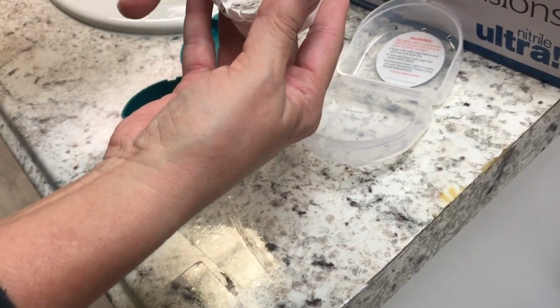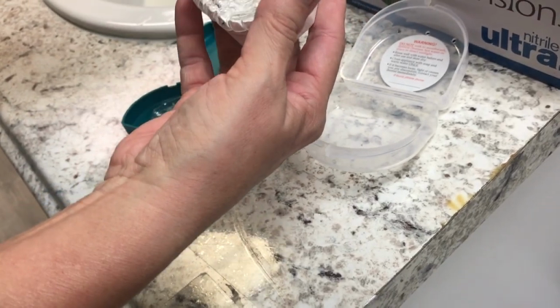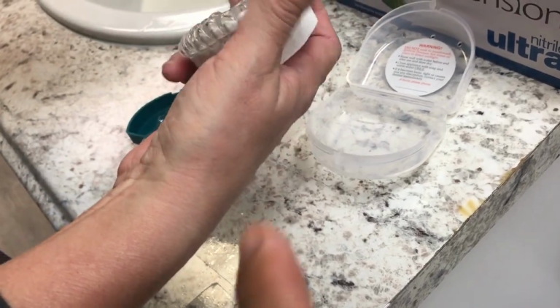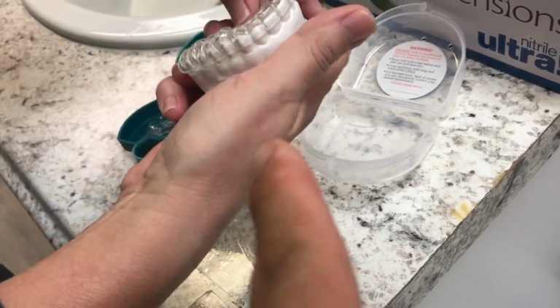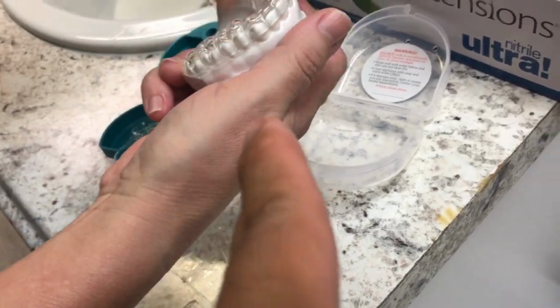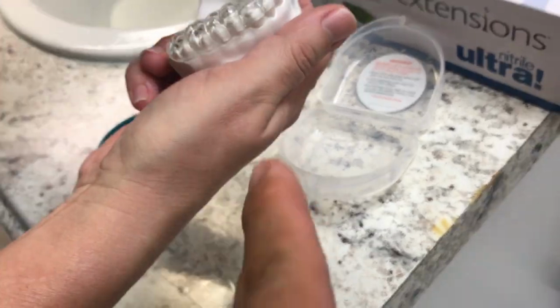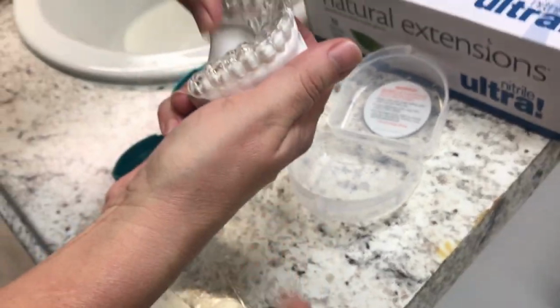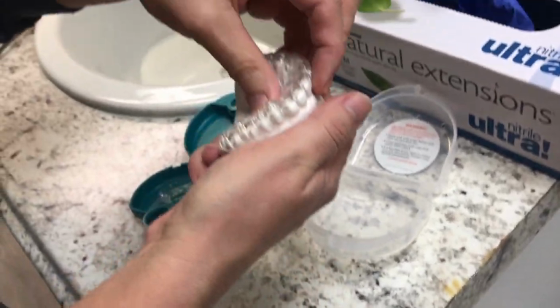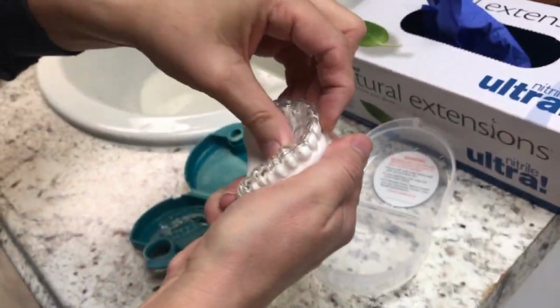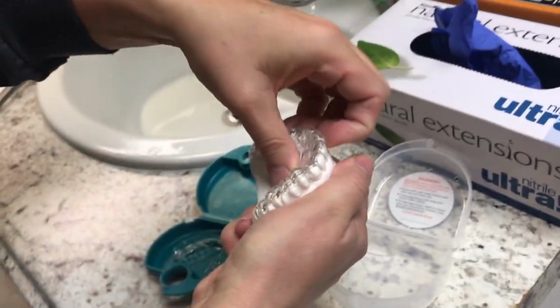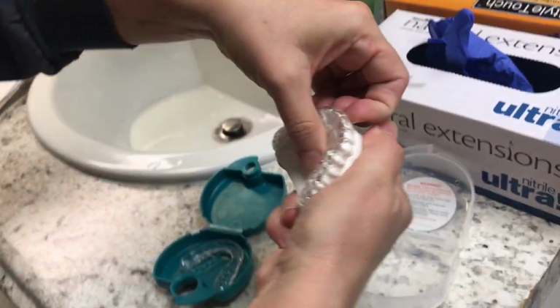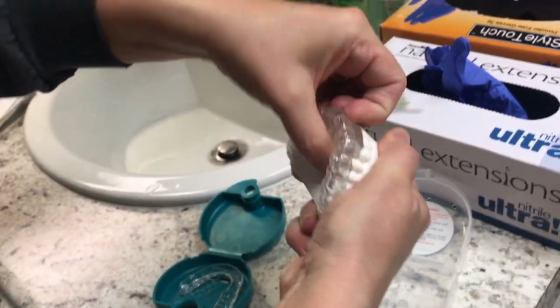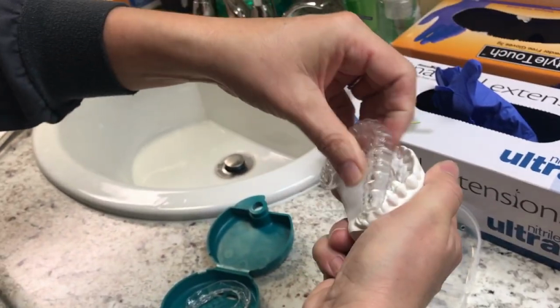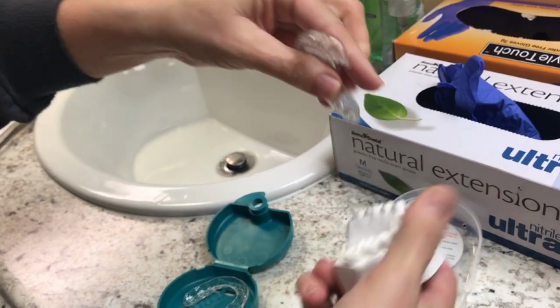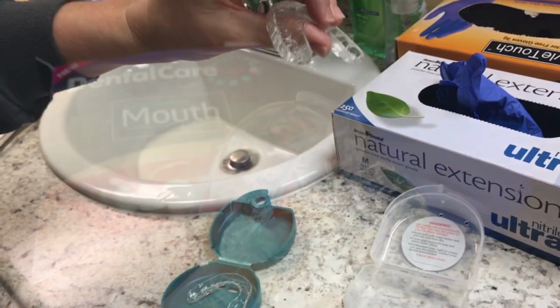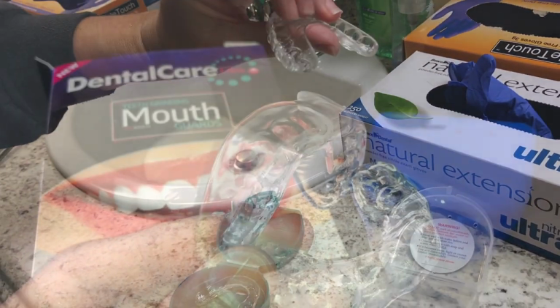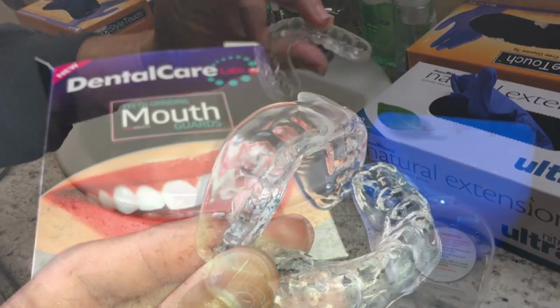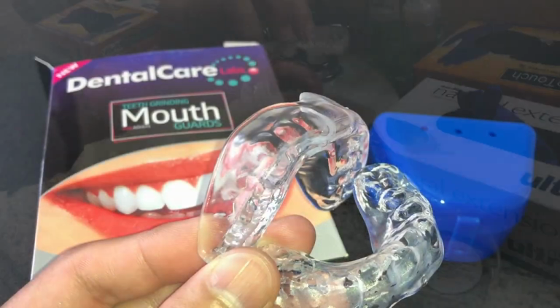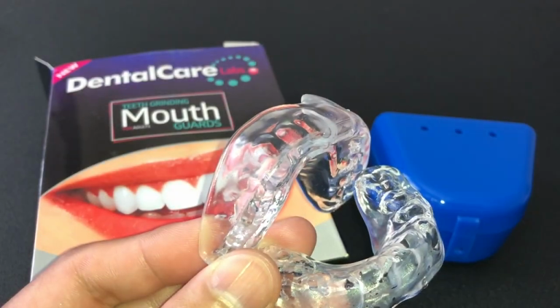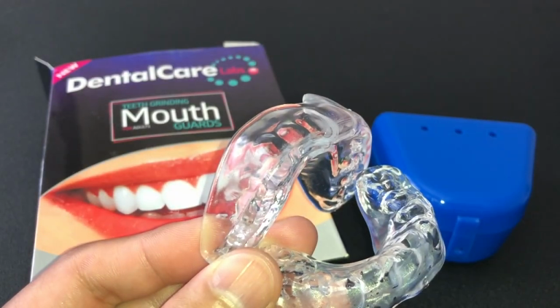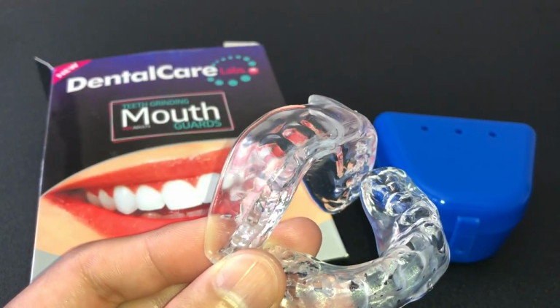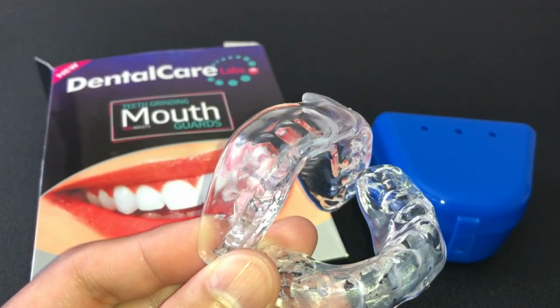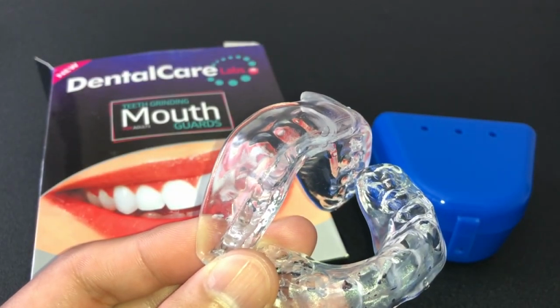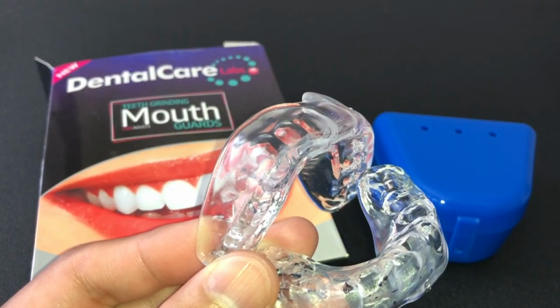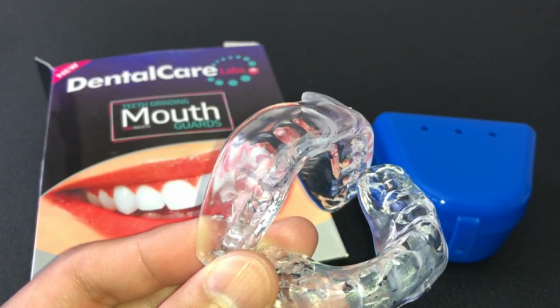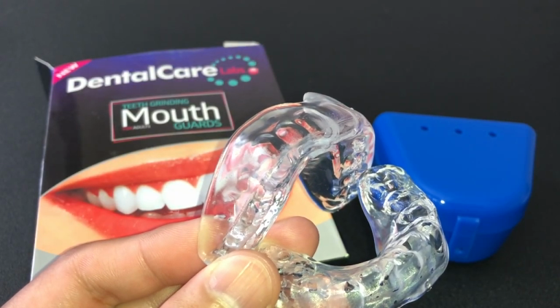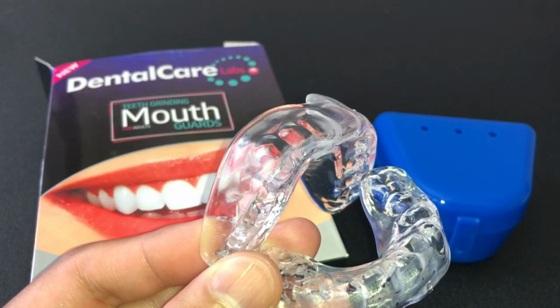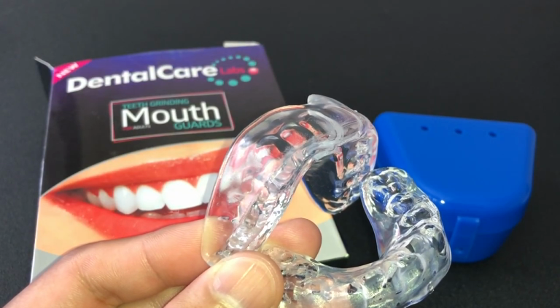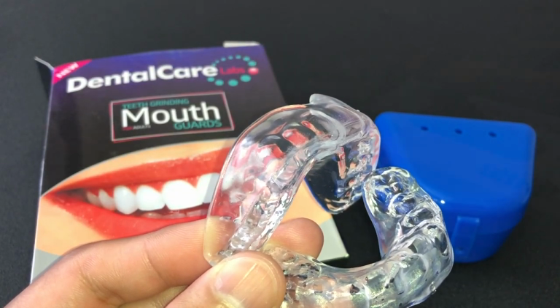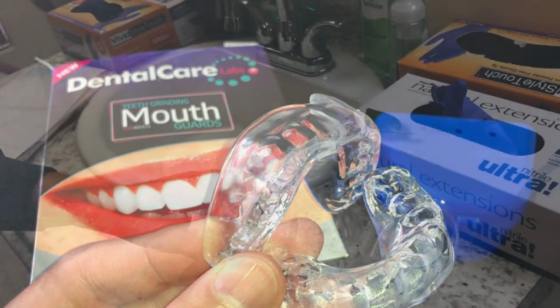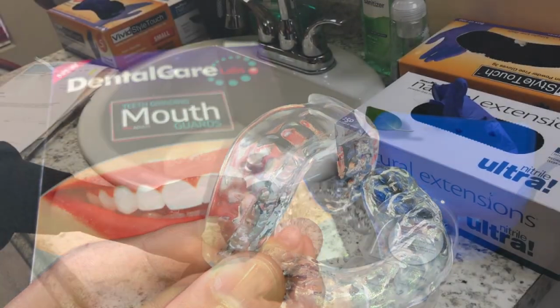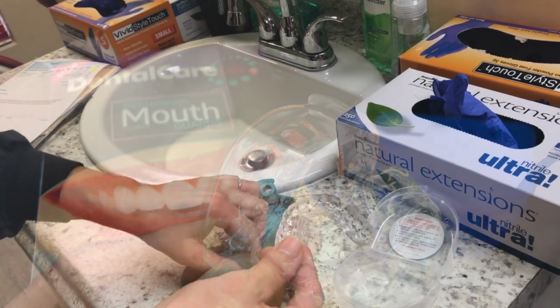Hi, what's up YouTube? In today's video, I'm going to talk to you all about the best type of mouth guards you can buy for dirt cheap. If you want to check them out, I'll leave a link down in the description below for you.